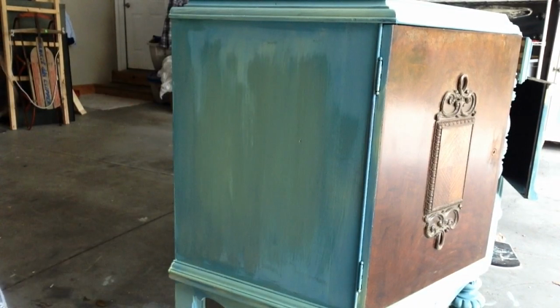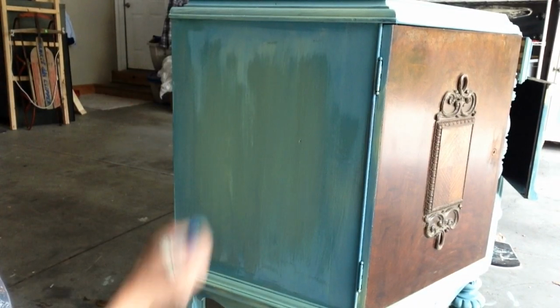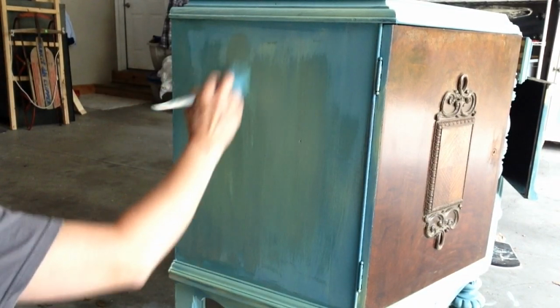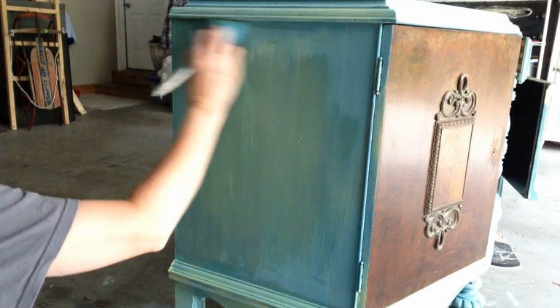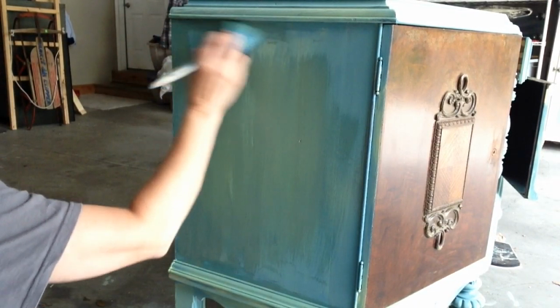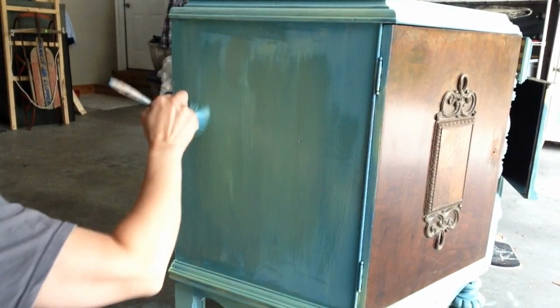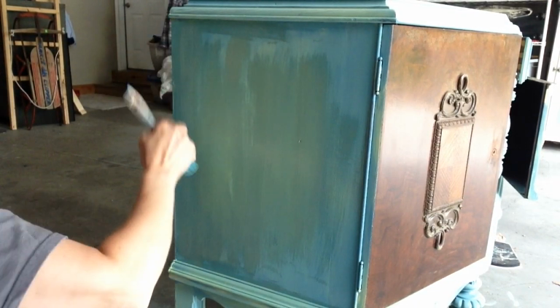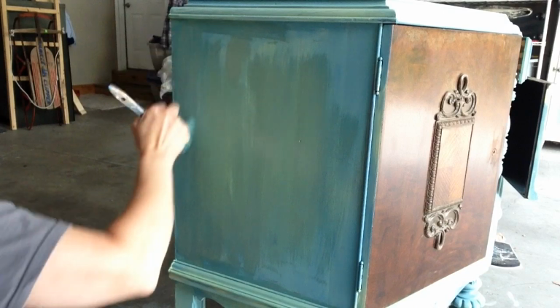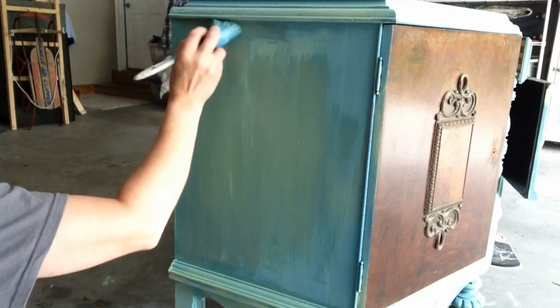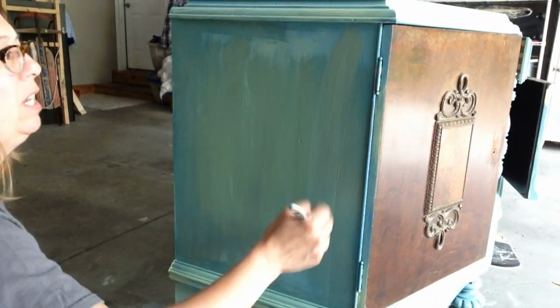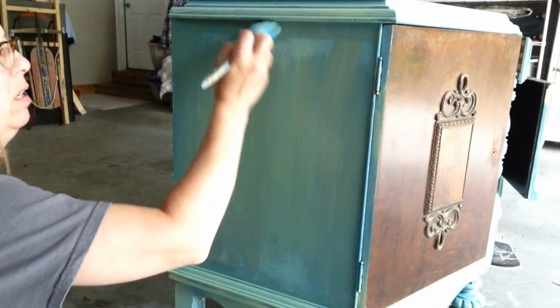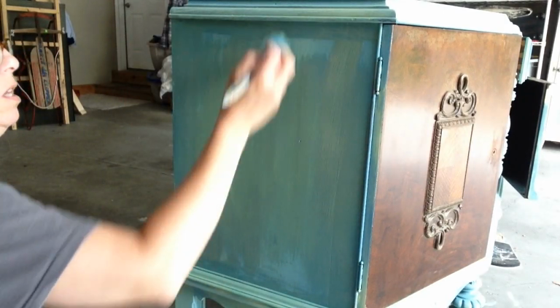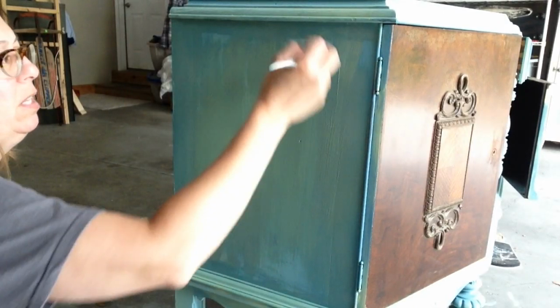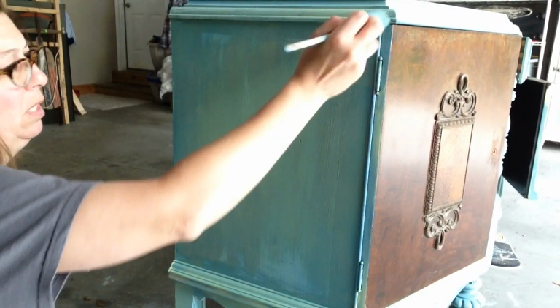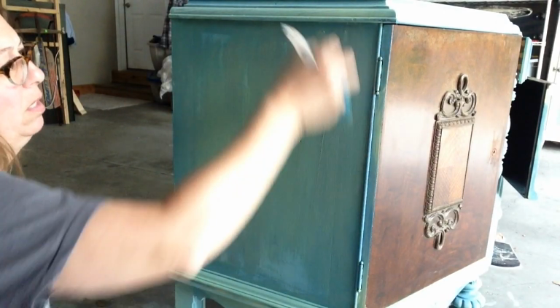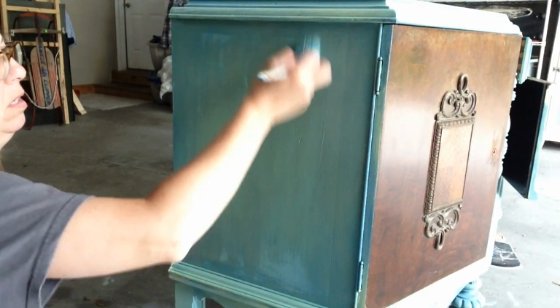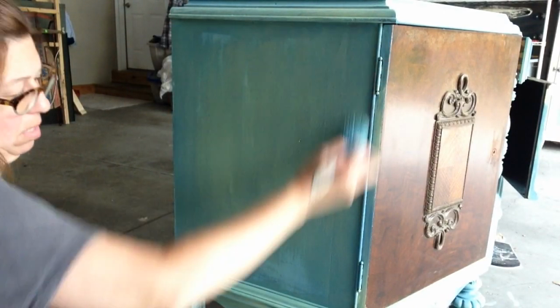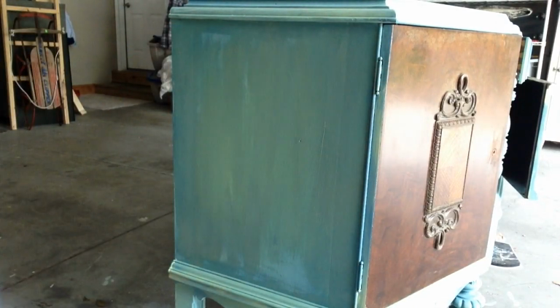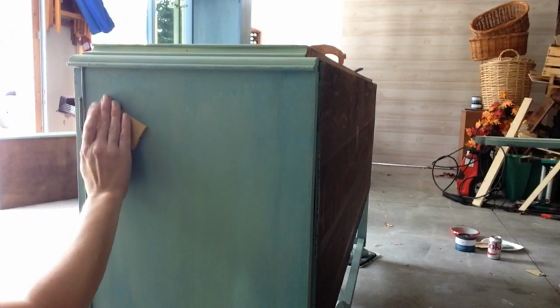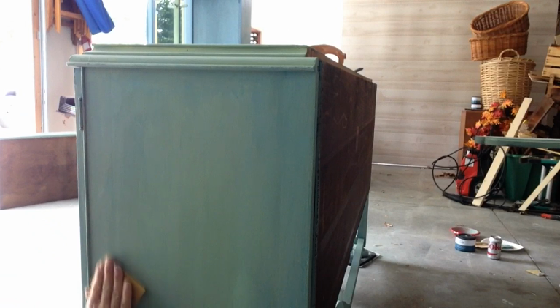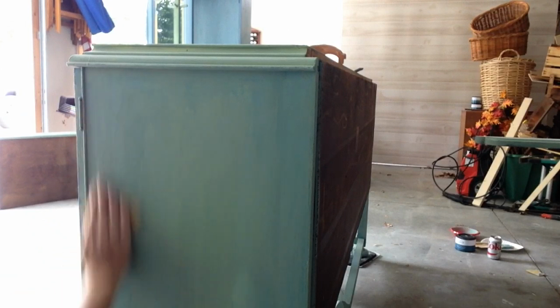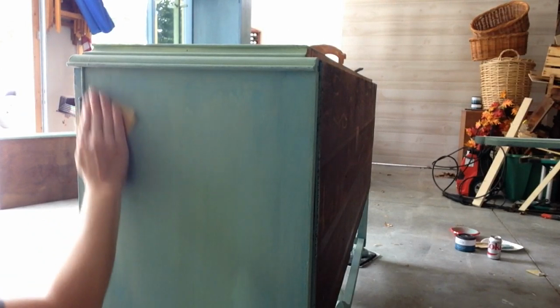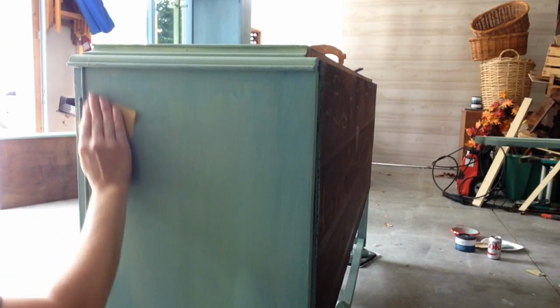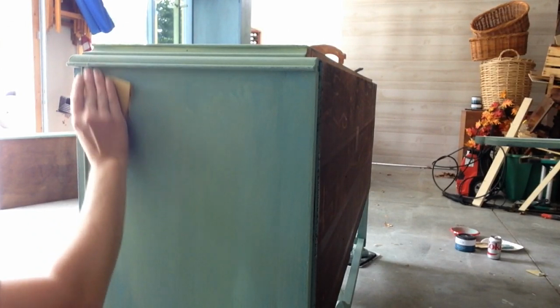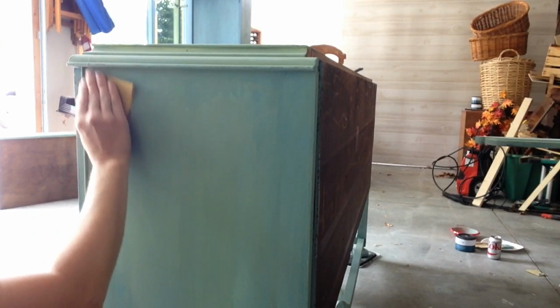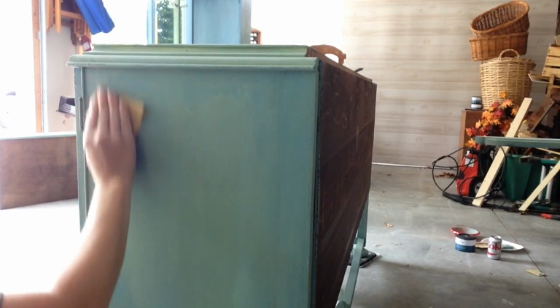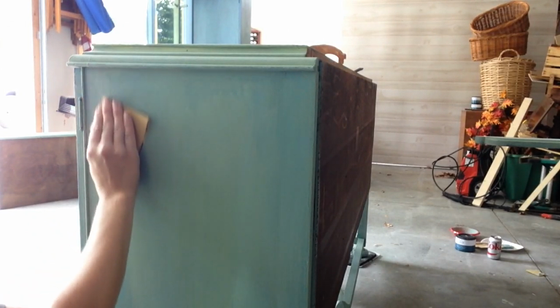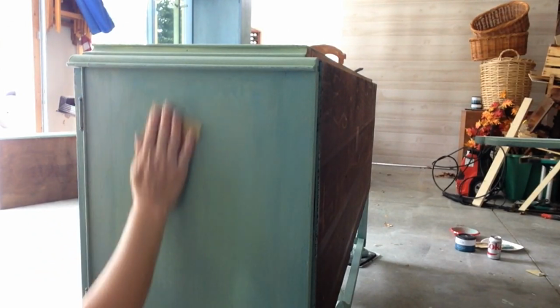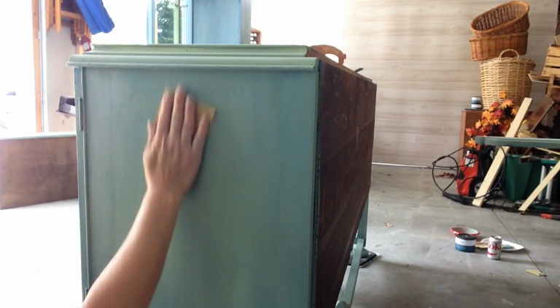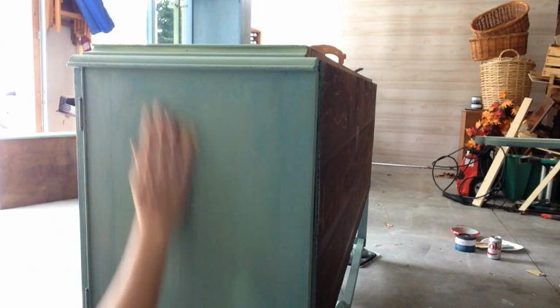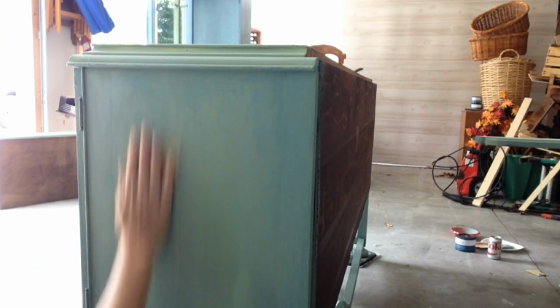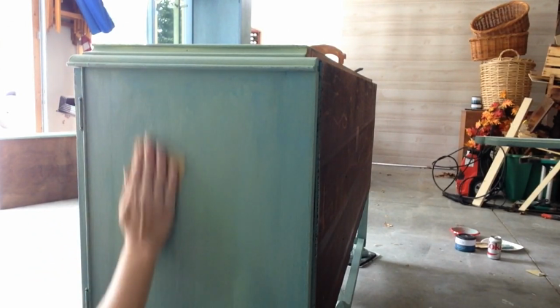Next I applied Alaska Tundra Green thinned out with a little bit of water. I'm not looking for full coverage — I want some of that original blue and yellow to show through. Then I let it dry and gave it all a light sanding with some 220 grit sandpaper to smooth everything out.